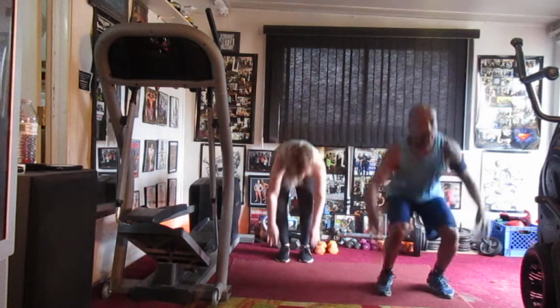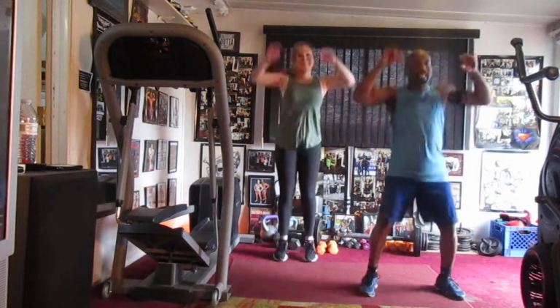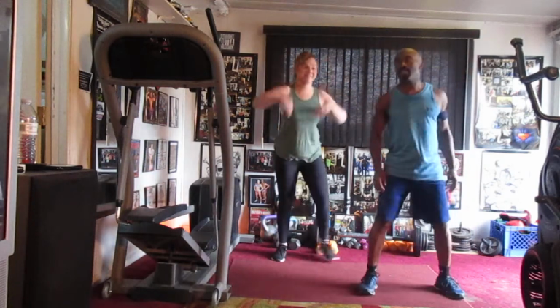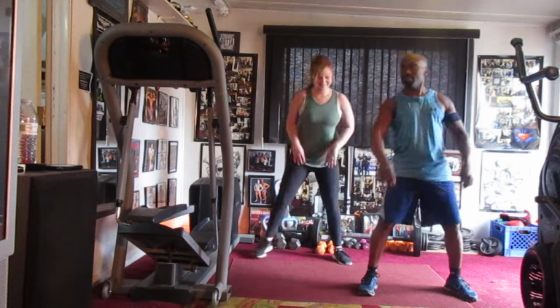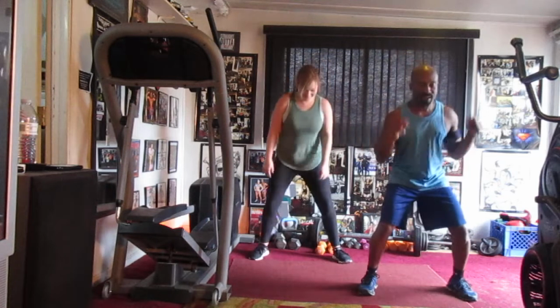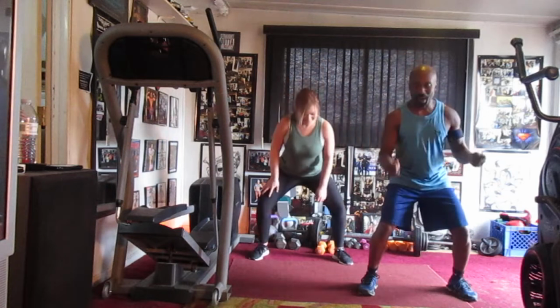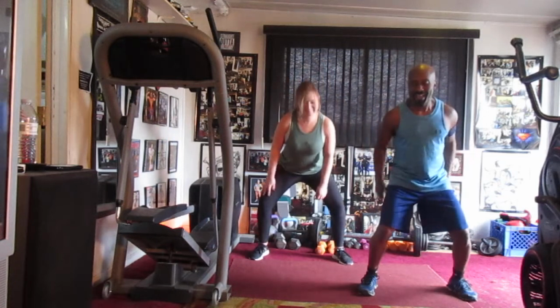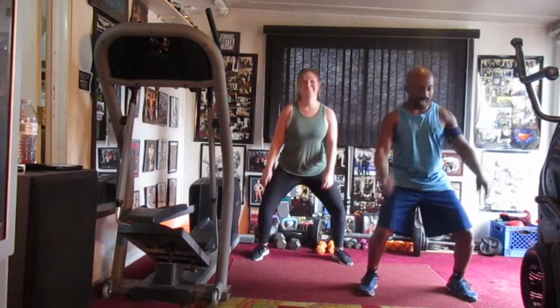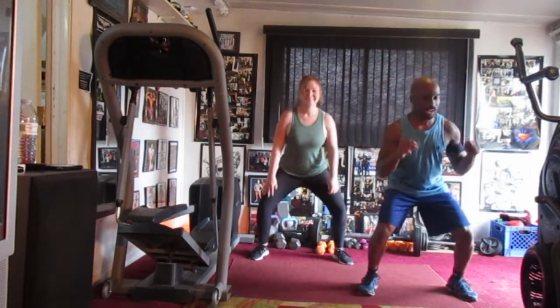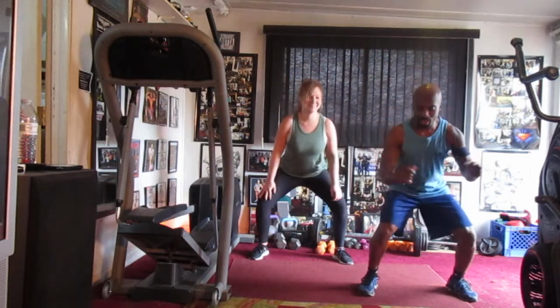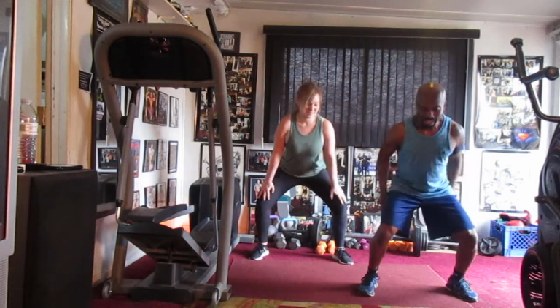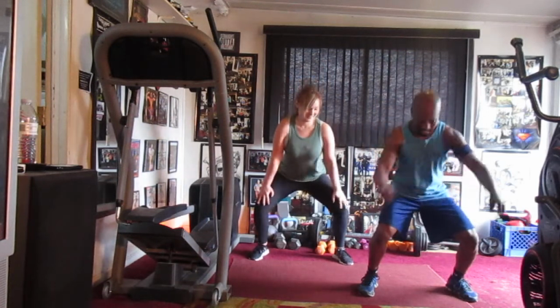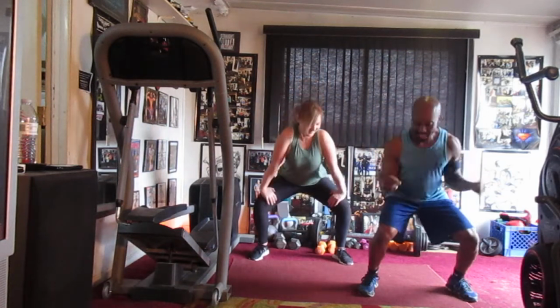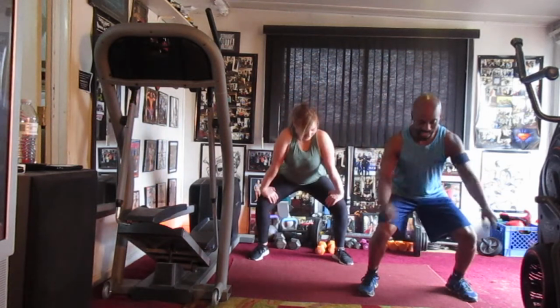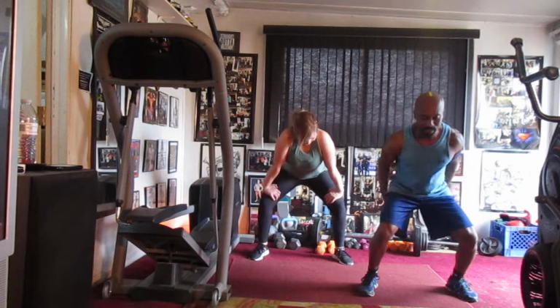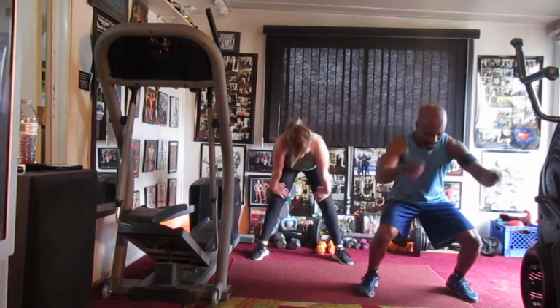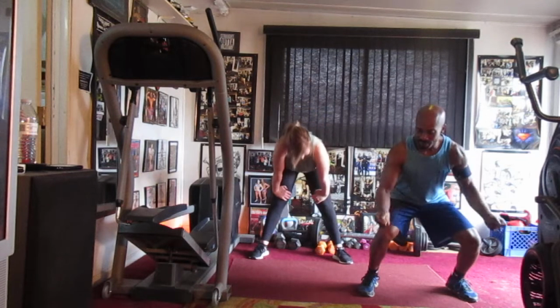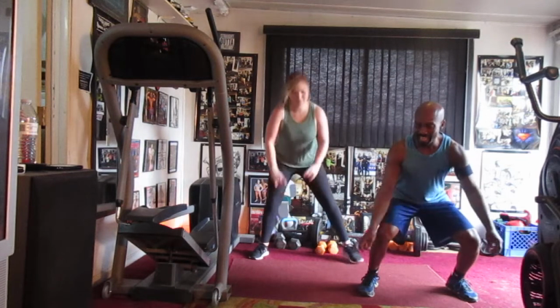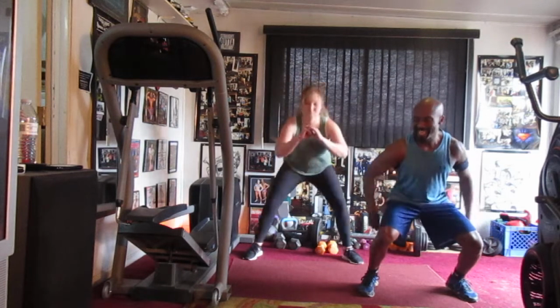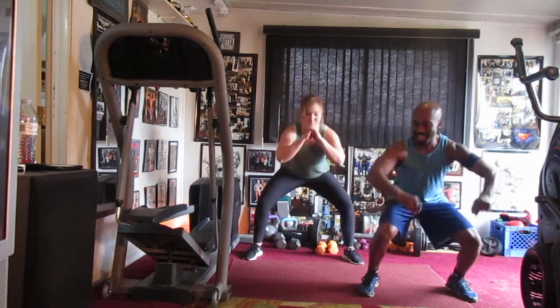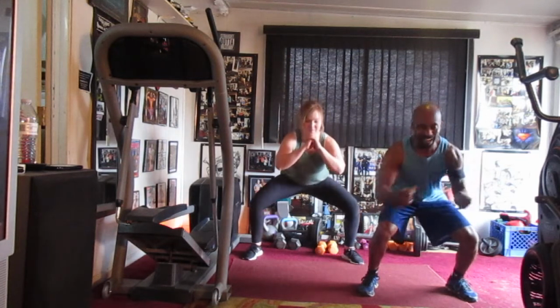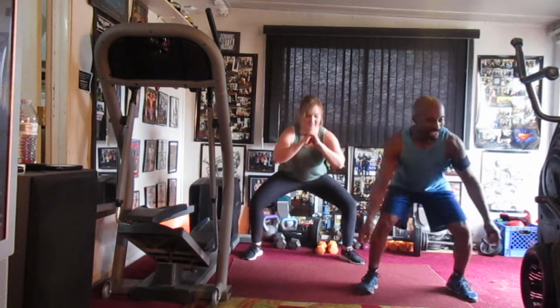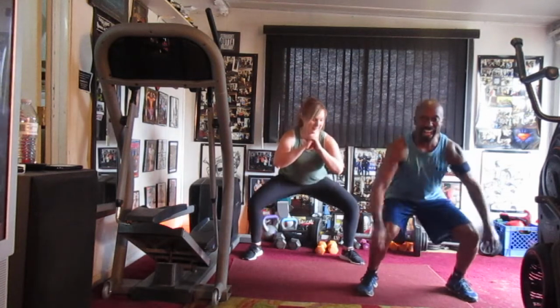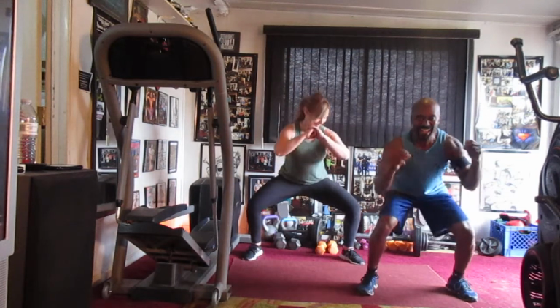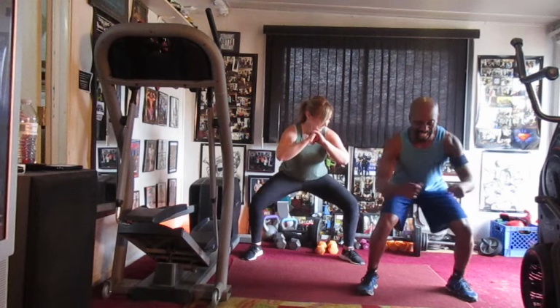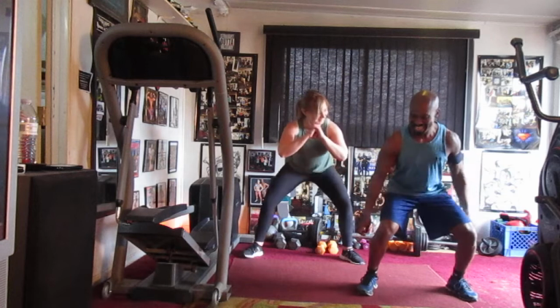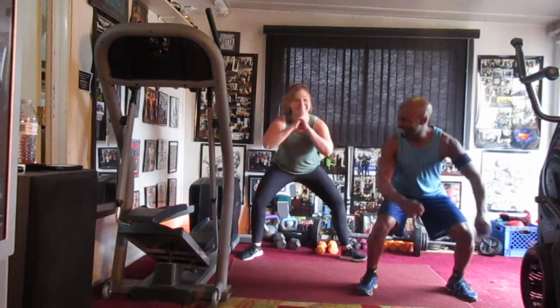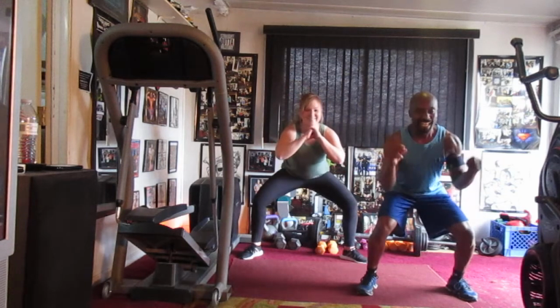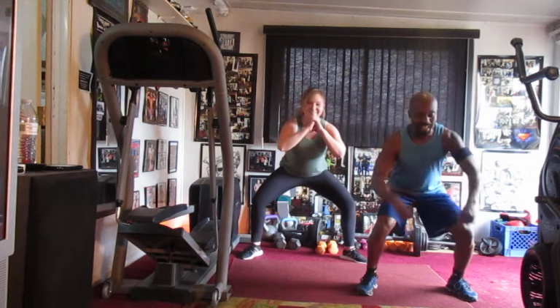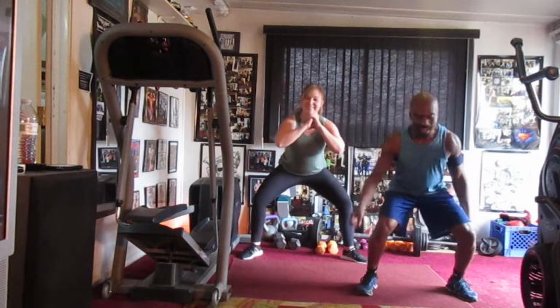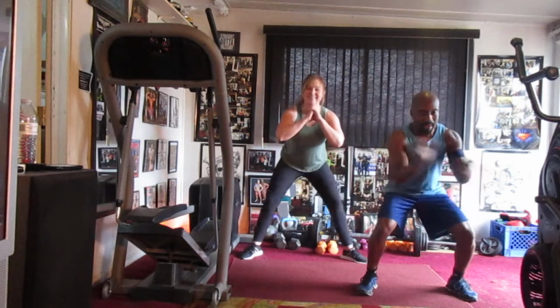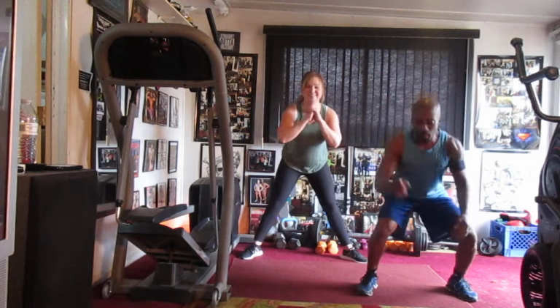Round two. One — feel that burn y'all. Two, three, four — sit in it. Come on now. Five — you're advanced now. Six — feel it. Seven, bounce forward.